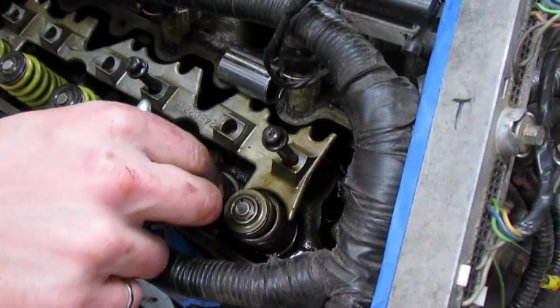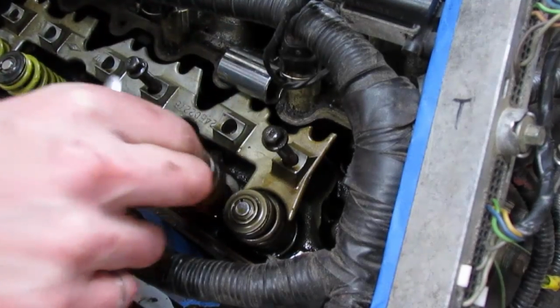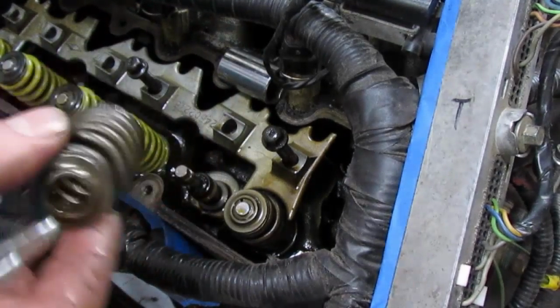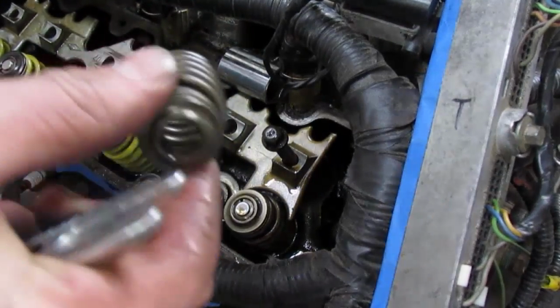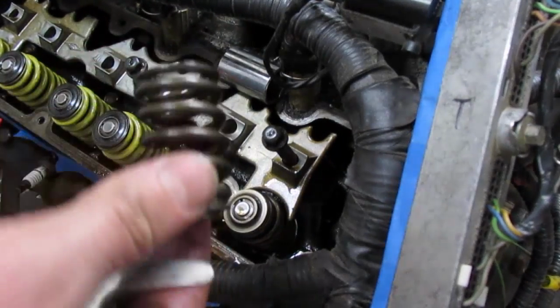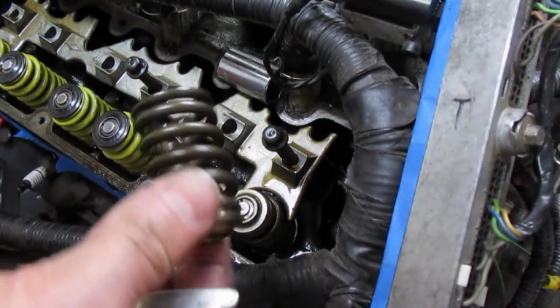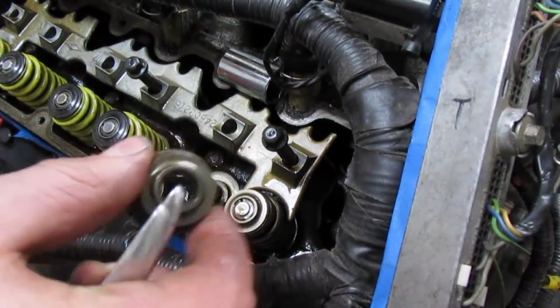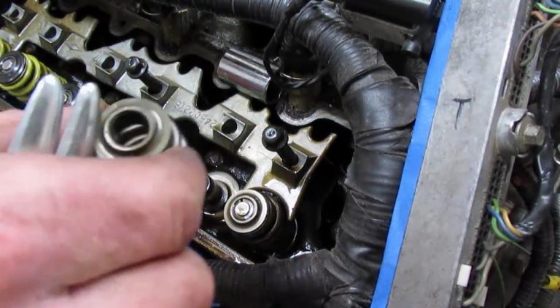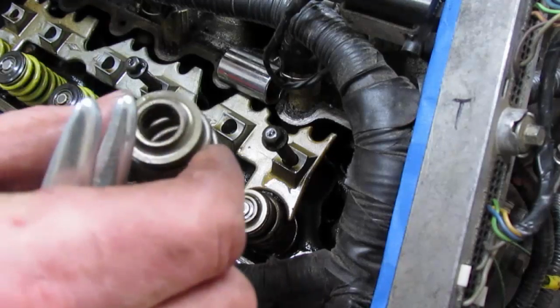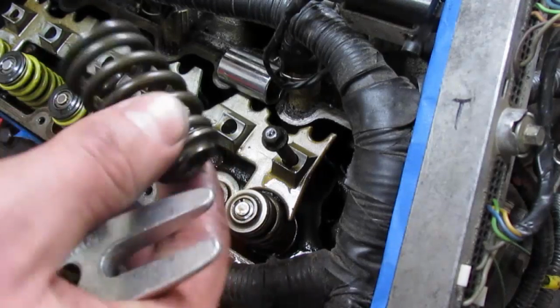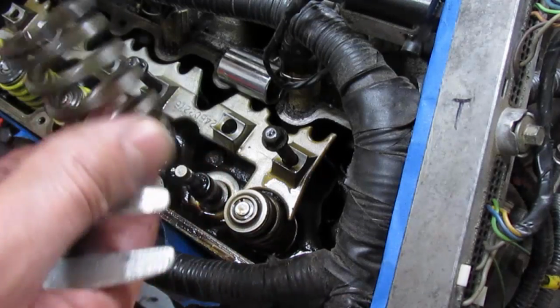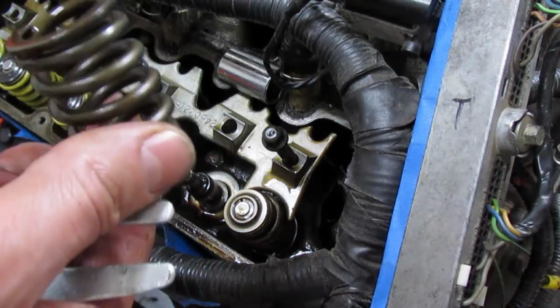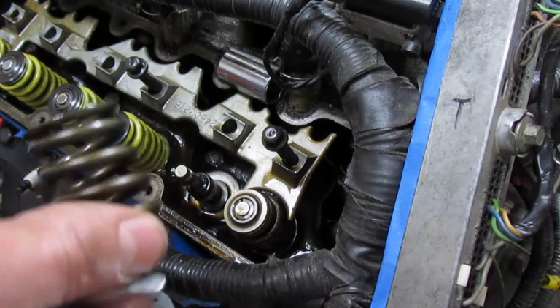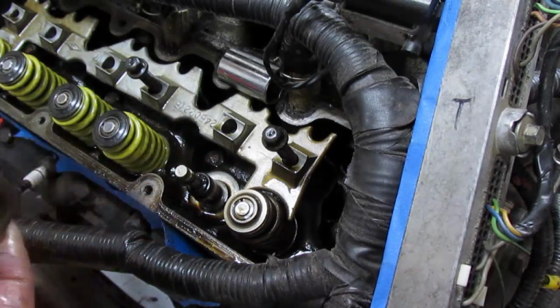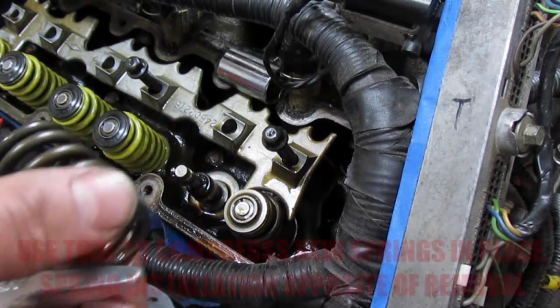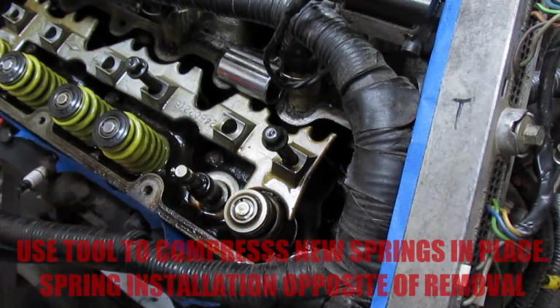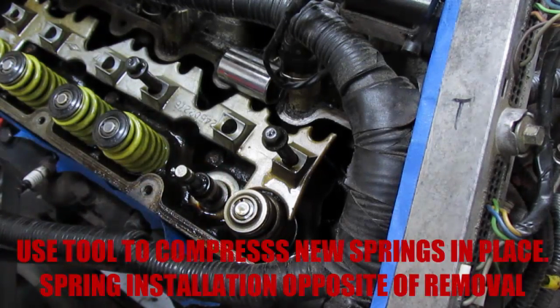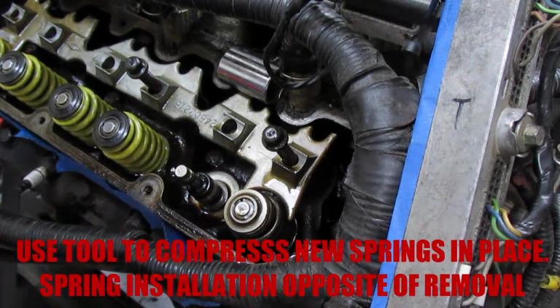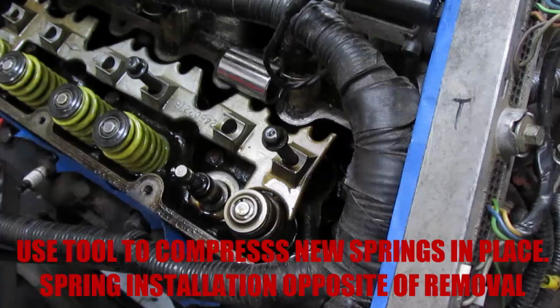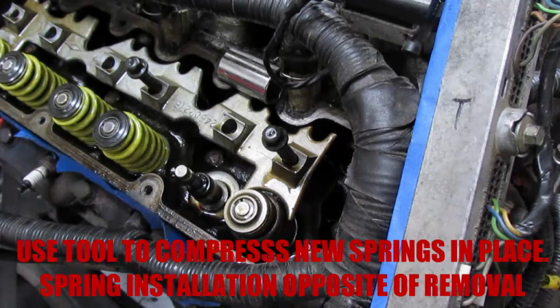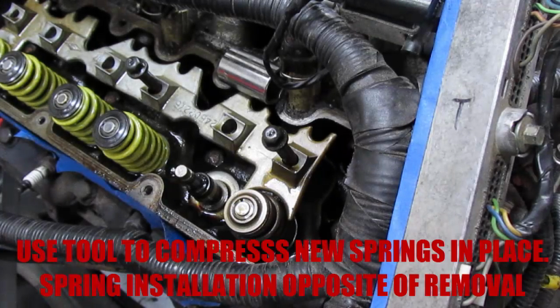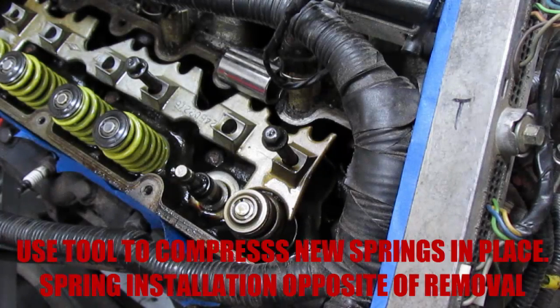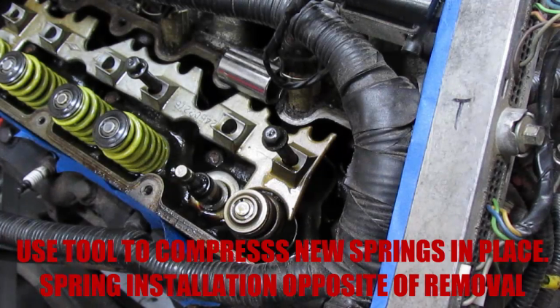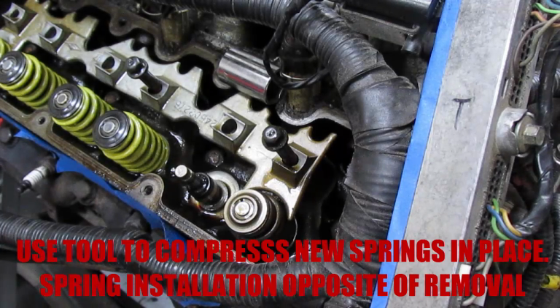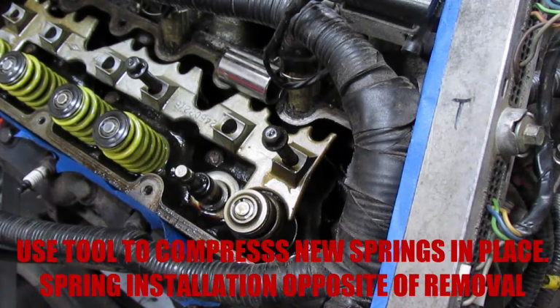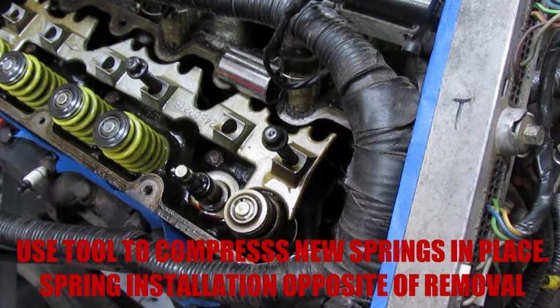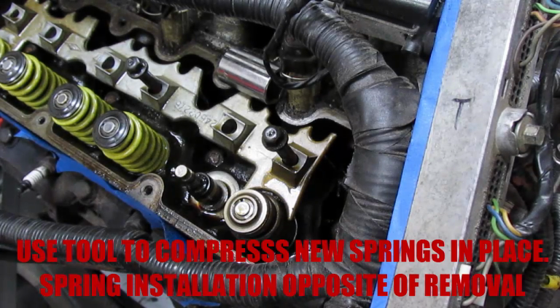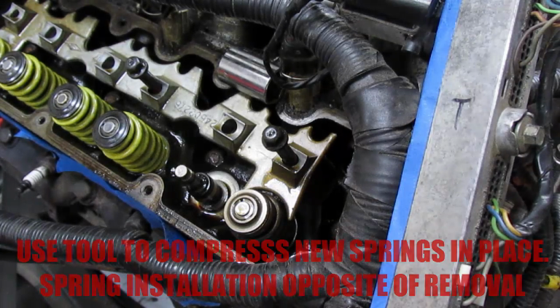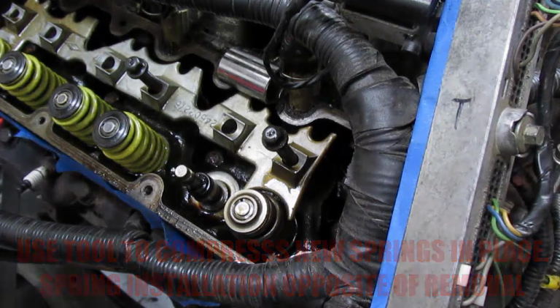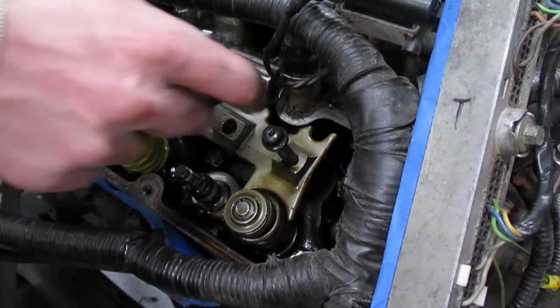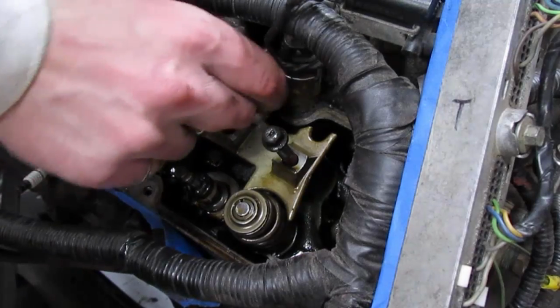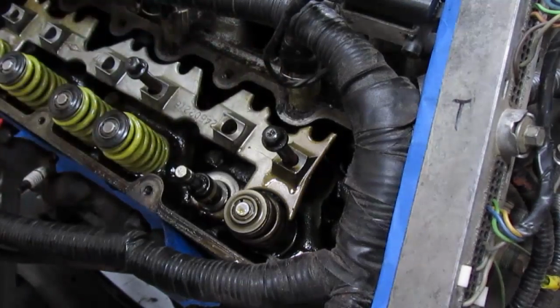Once the keepers are out, just loosen the bolt, remove it by hand, and that's it — spring and retainer out. You made a tool that can do this for literally no money. Hope that helps you guys, good luck with removing your valve springs, and I hope you don't drop a valve. See you next time.